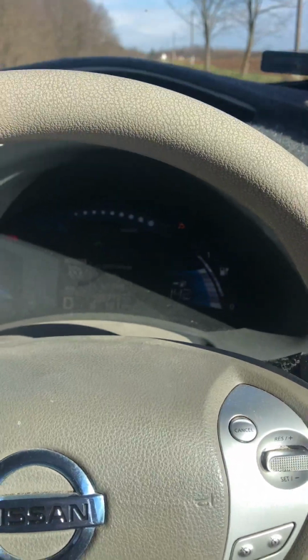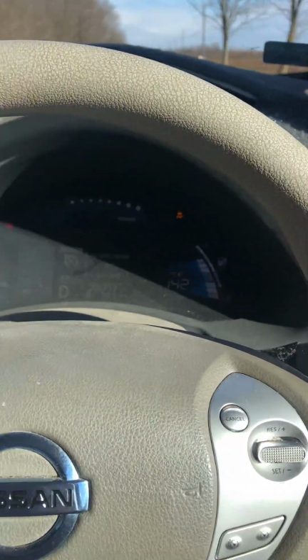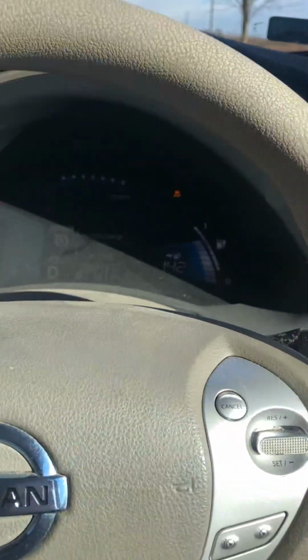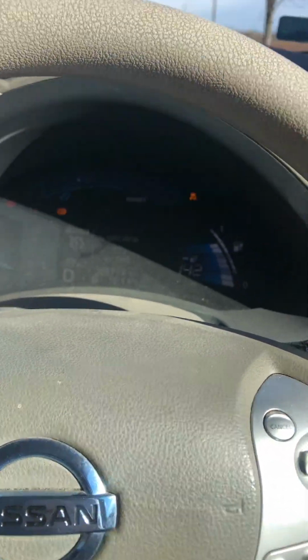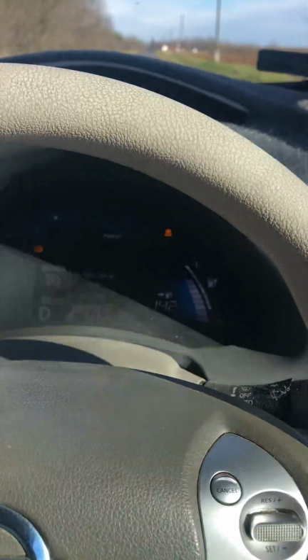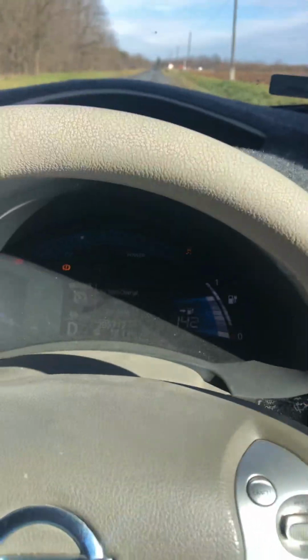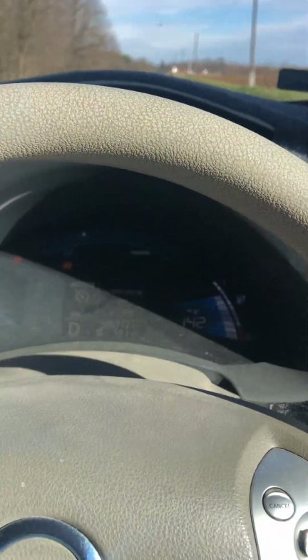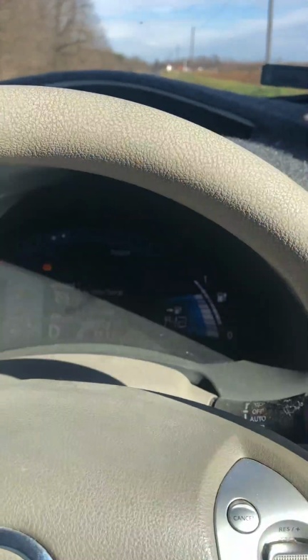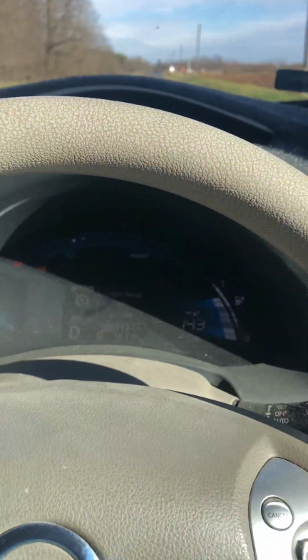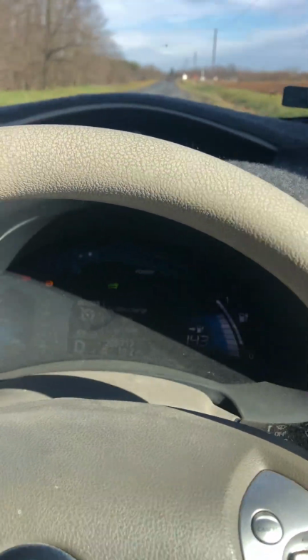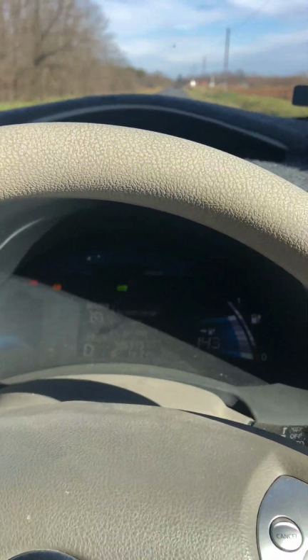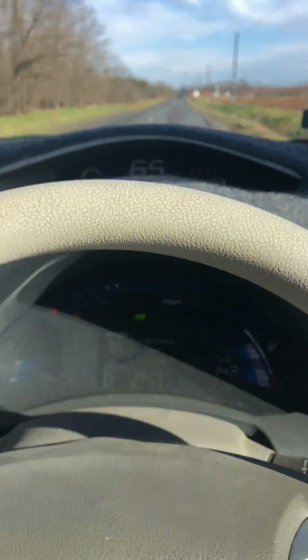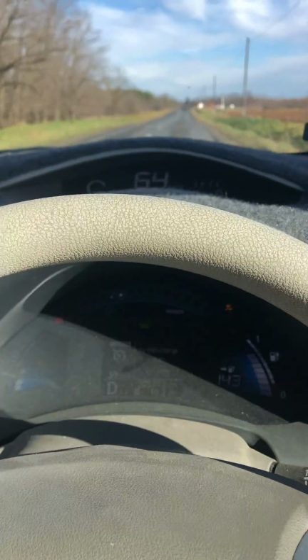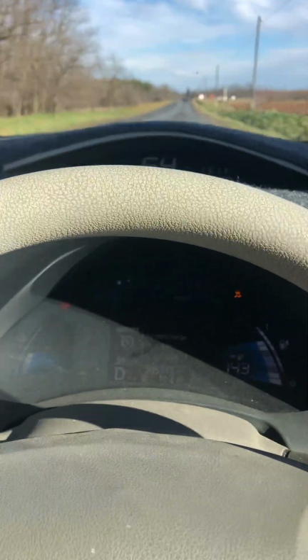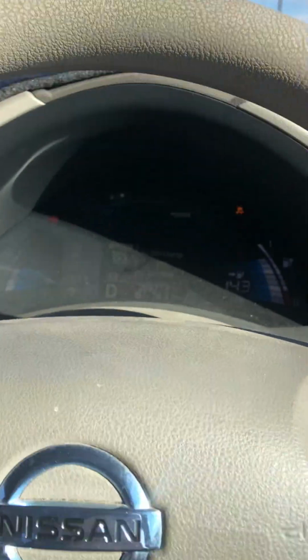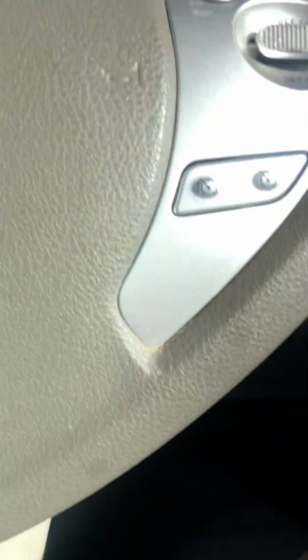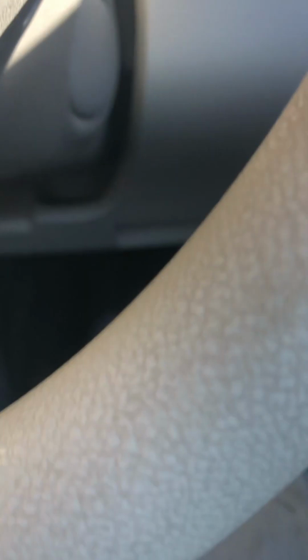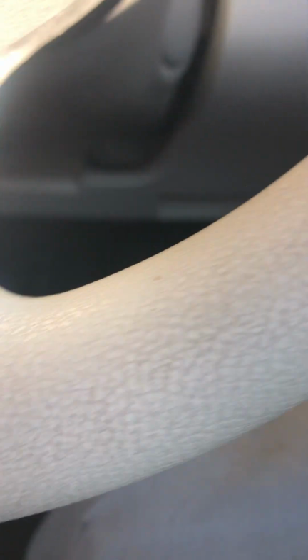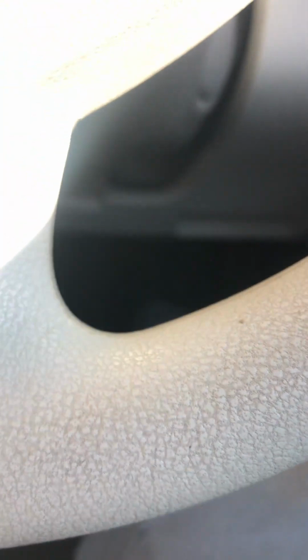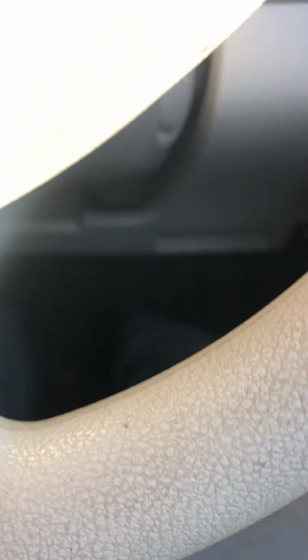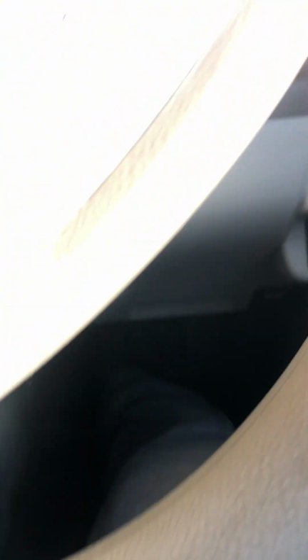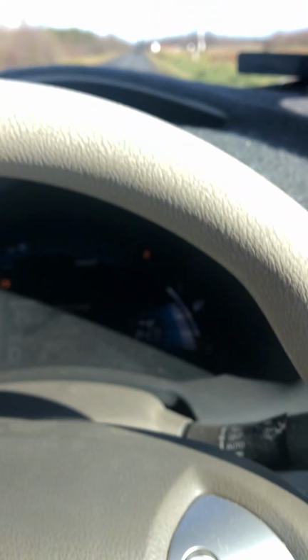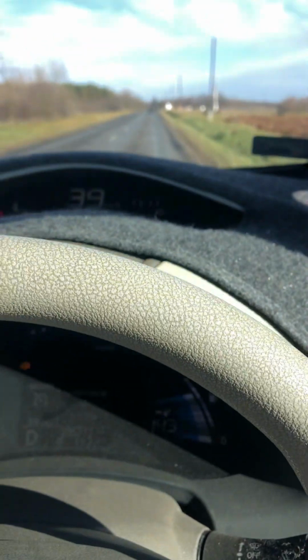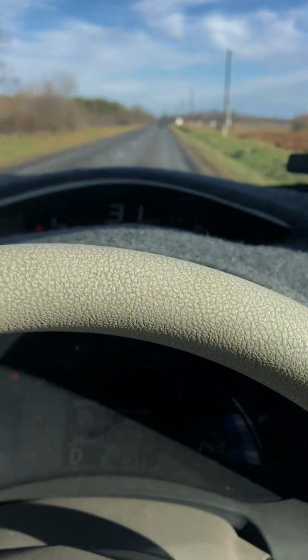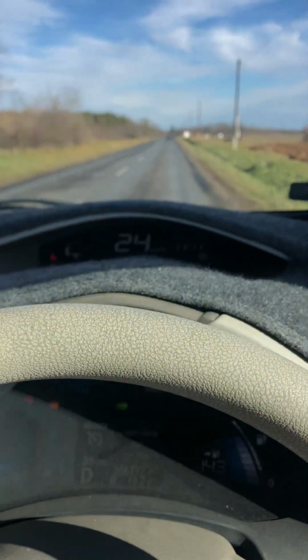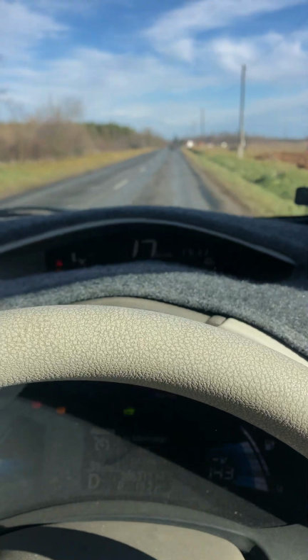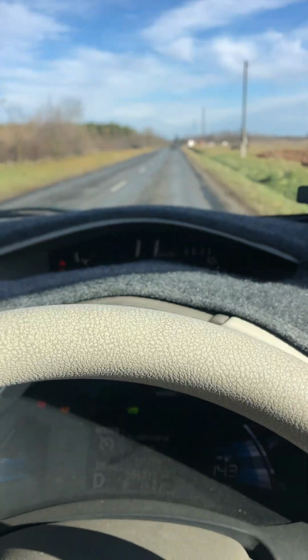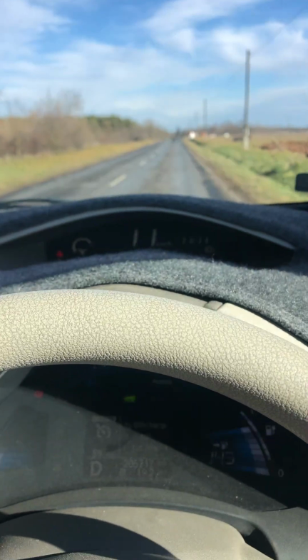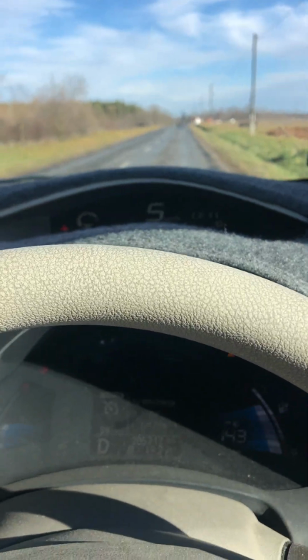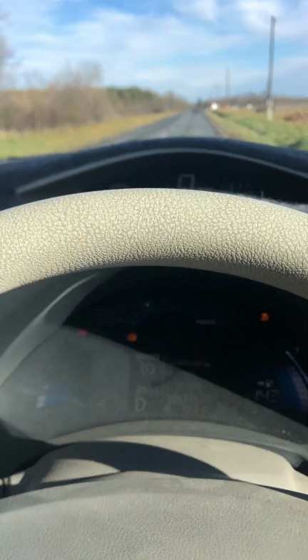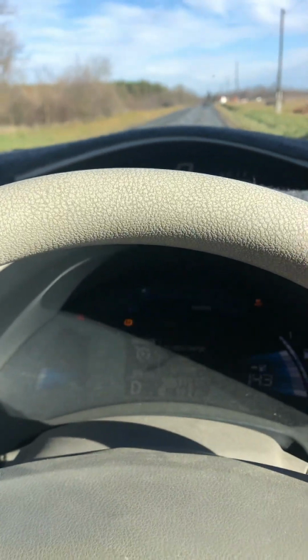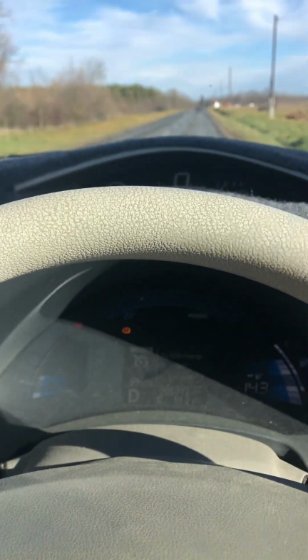Everything's as expected — the traction control doesn't work either when this fault occurs. But putting my foot on the brake you get the noises, but it does come to a halt perfectly safely. All is good.